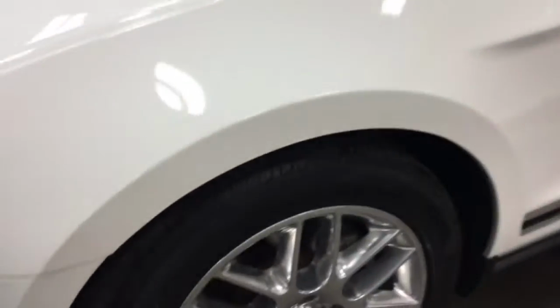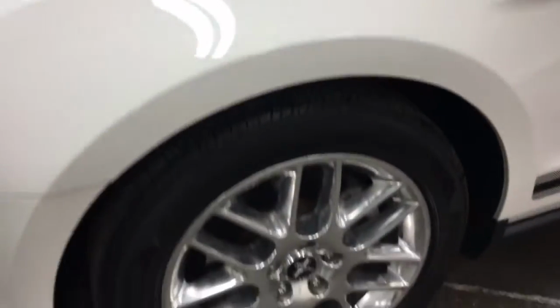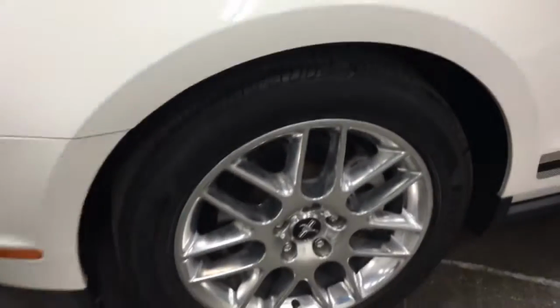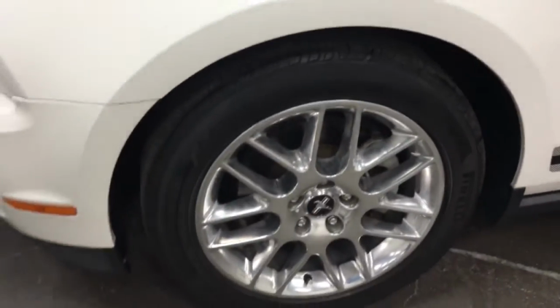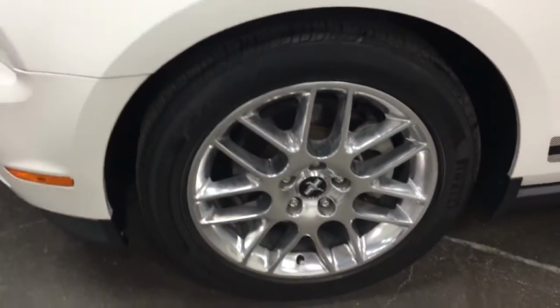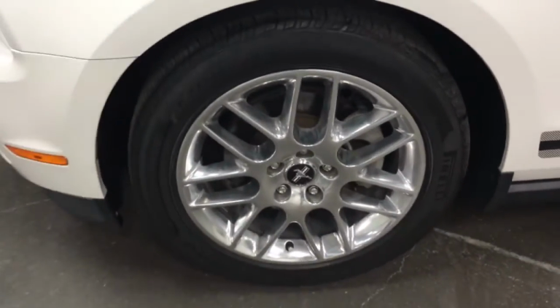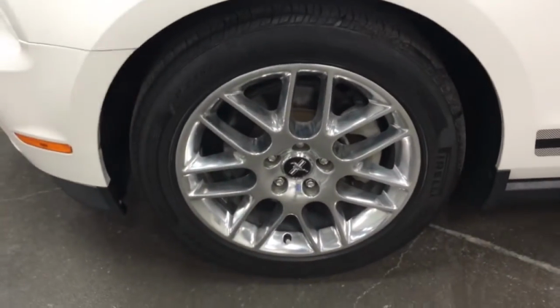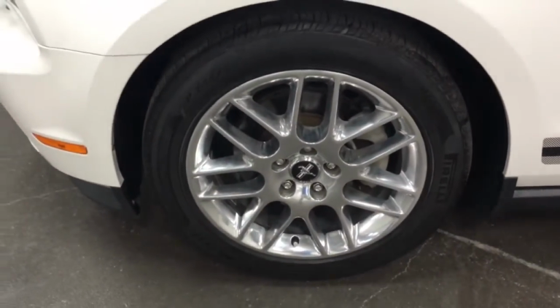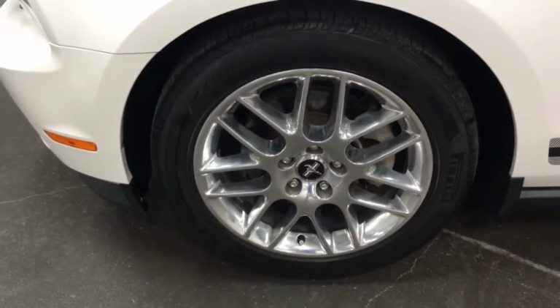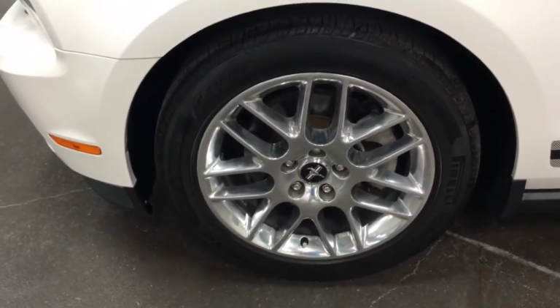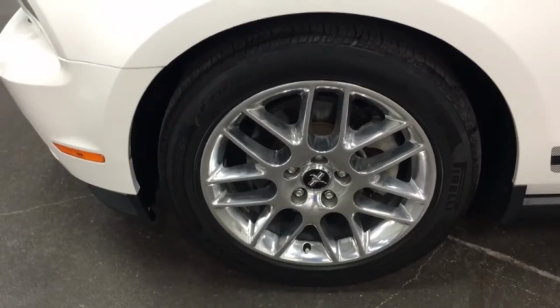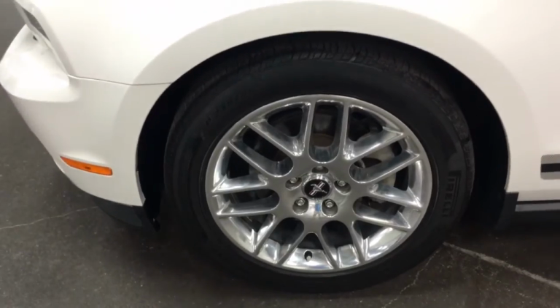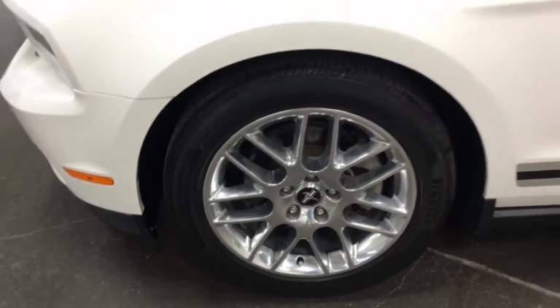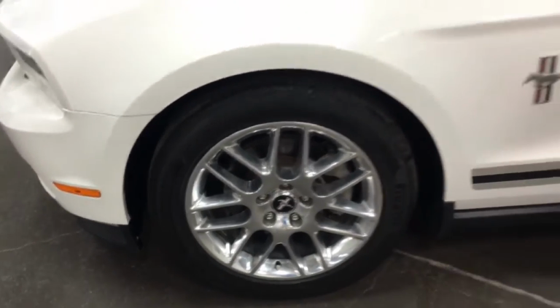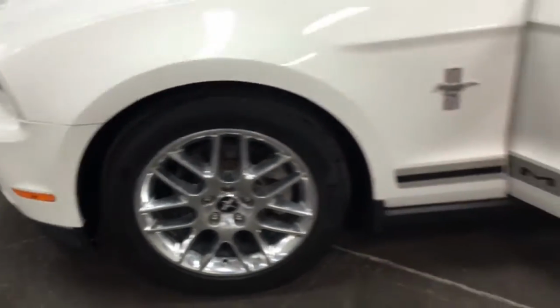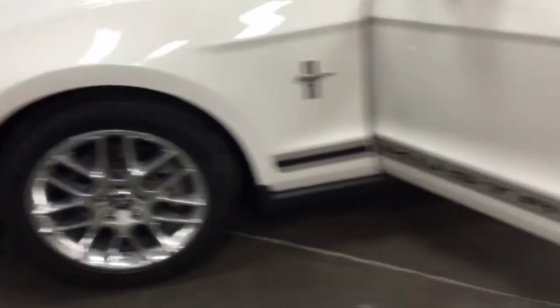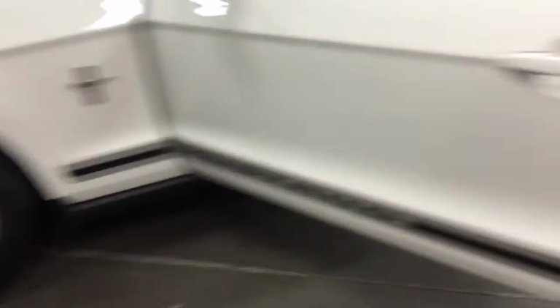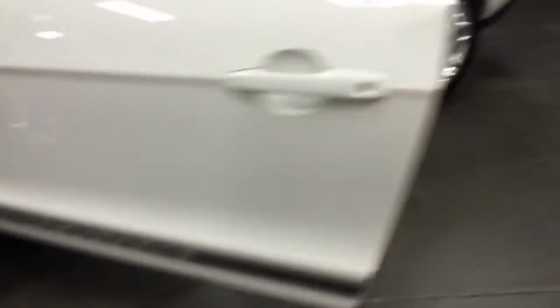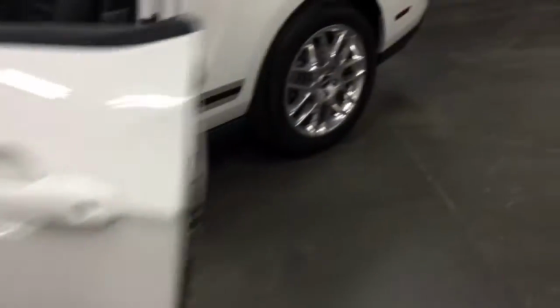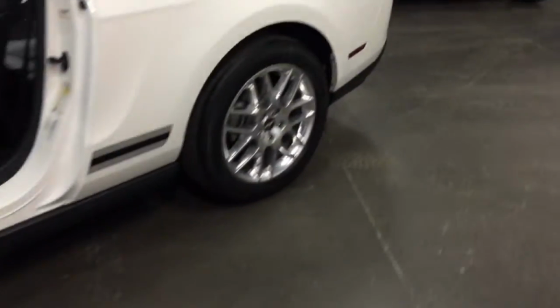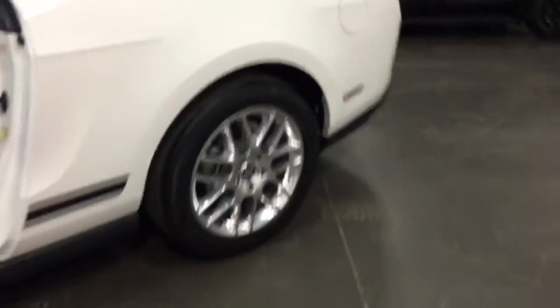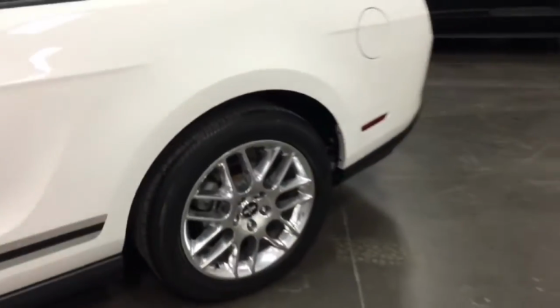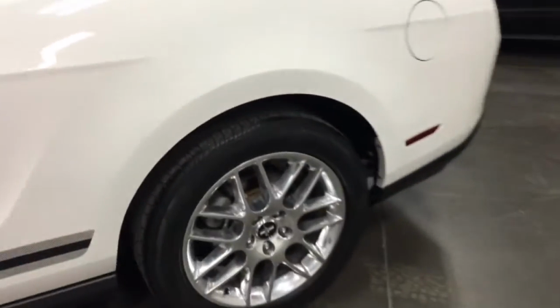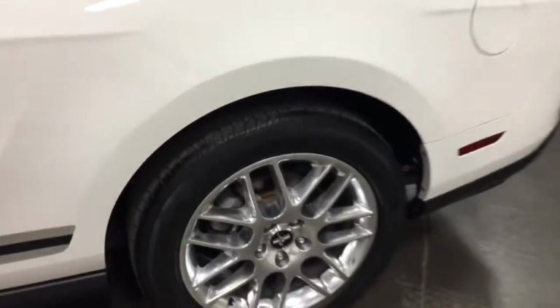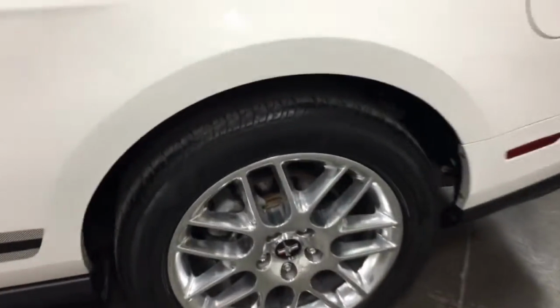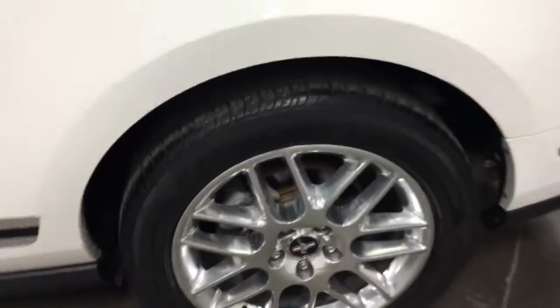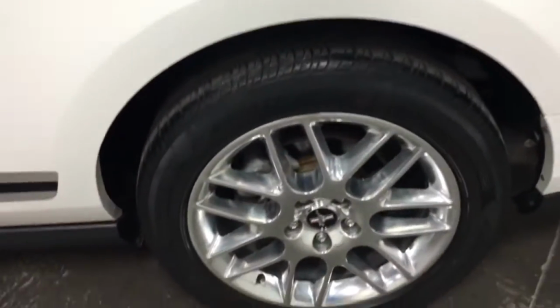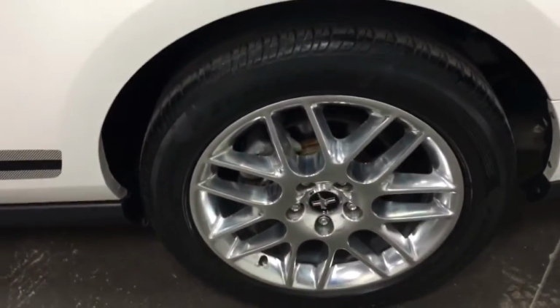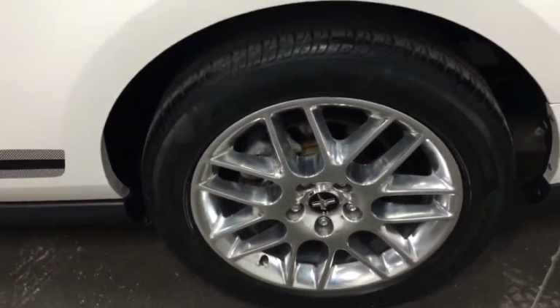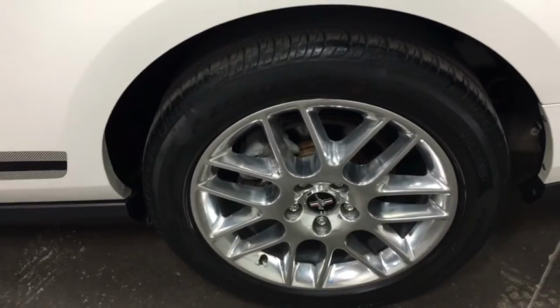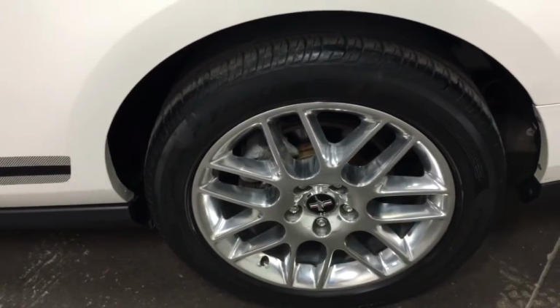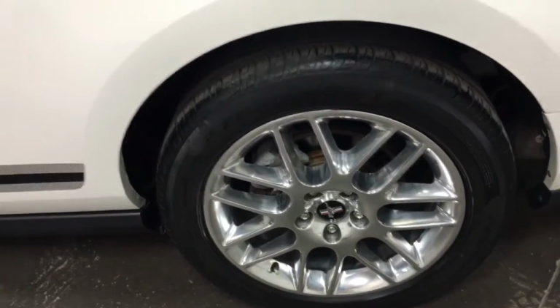Here's the other rim, looking fabulous, as you can see — nice polished aluminum rim, no curb rash. And the final rim here, again no curb rash, looking great.